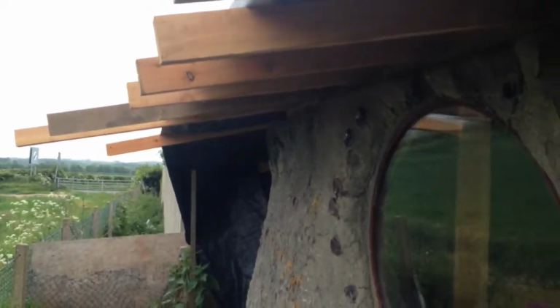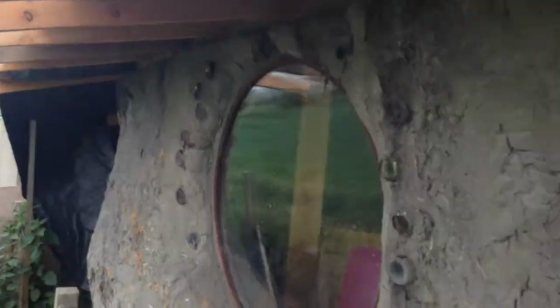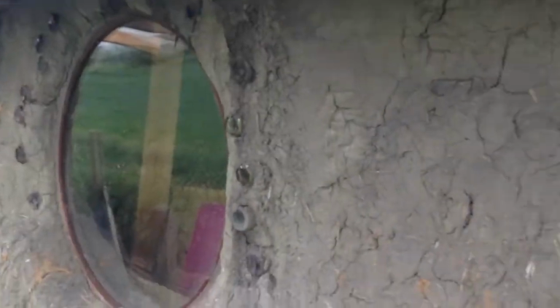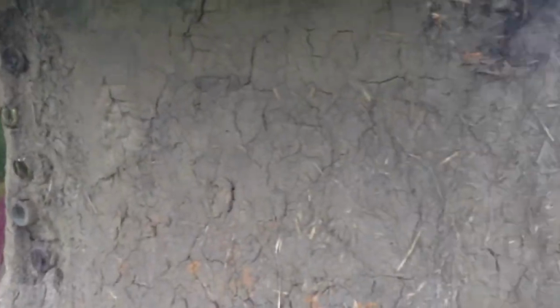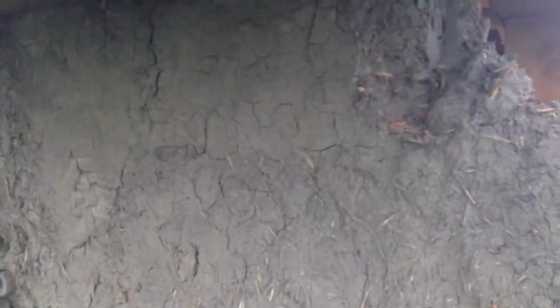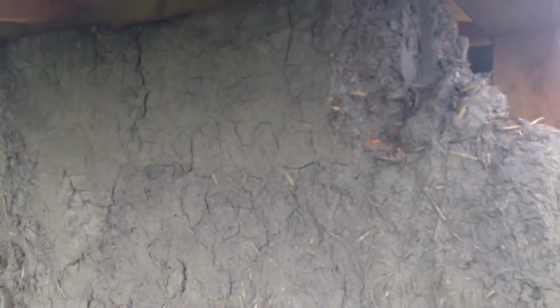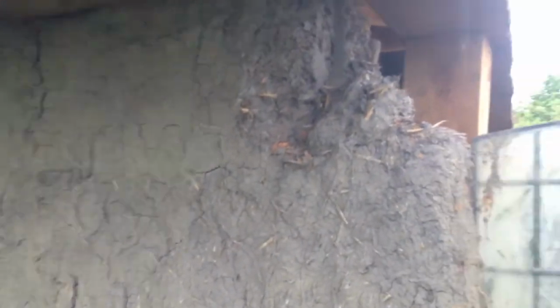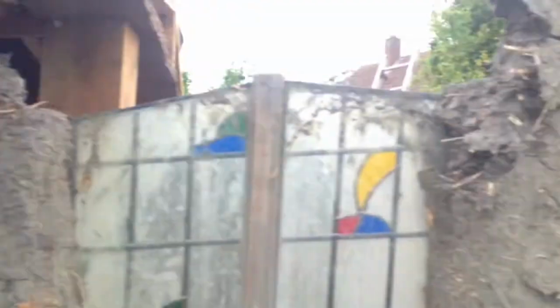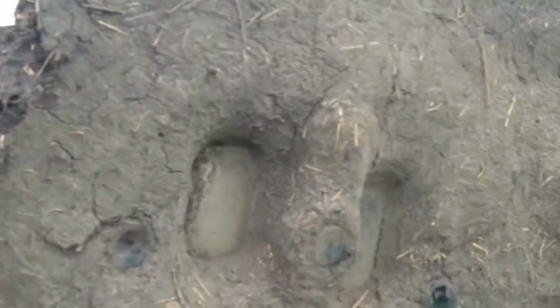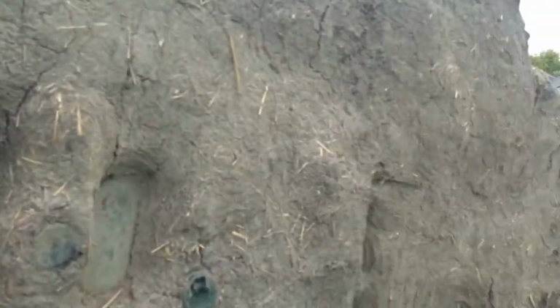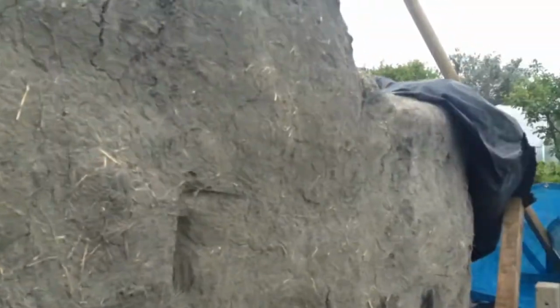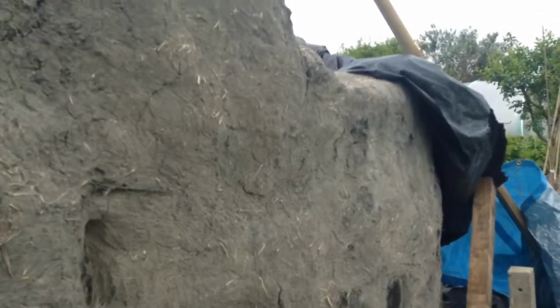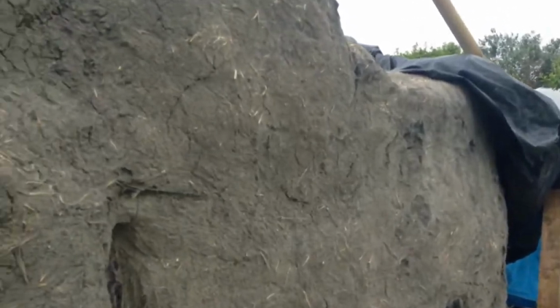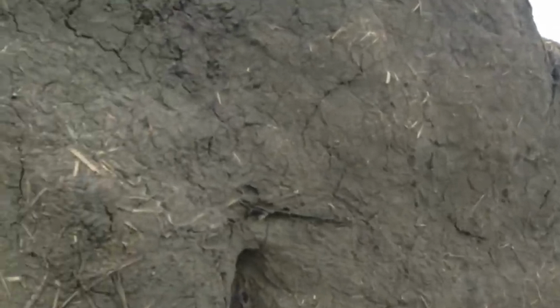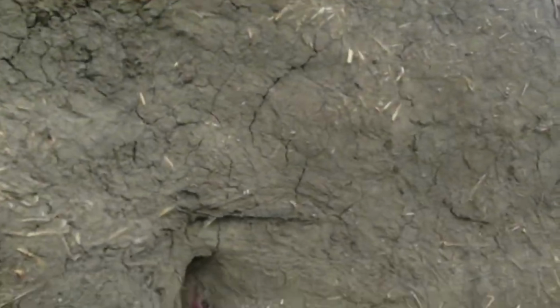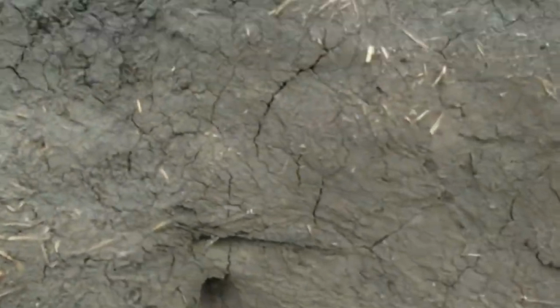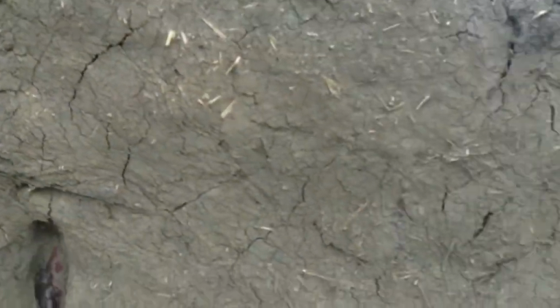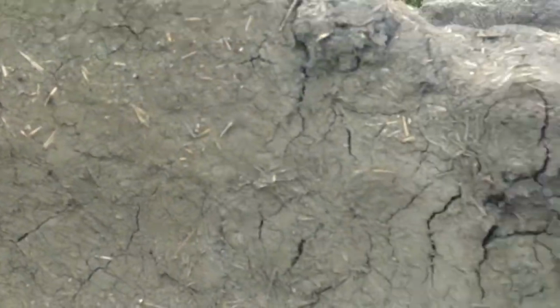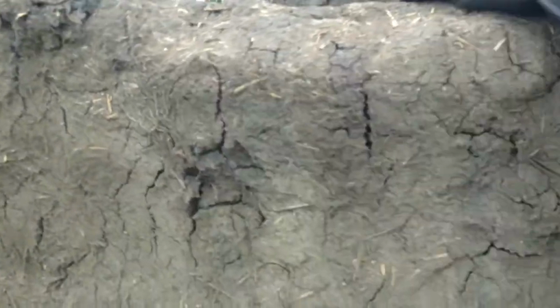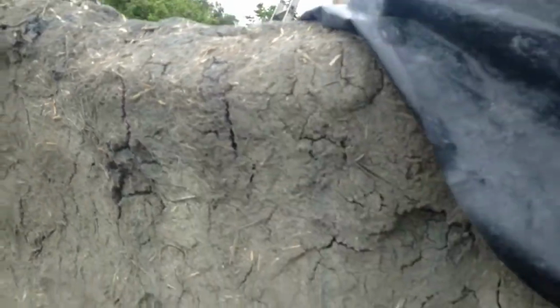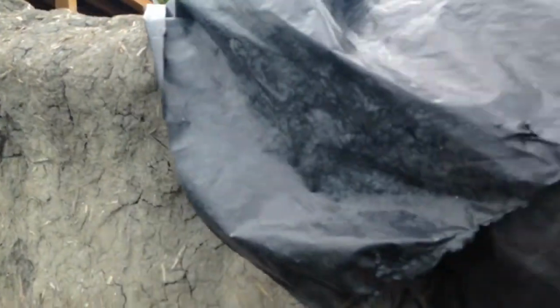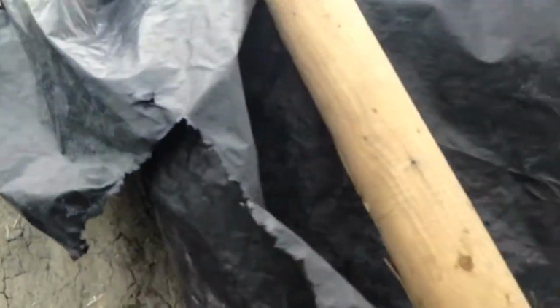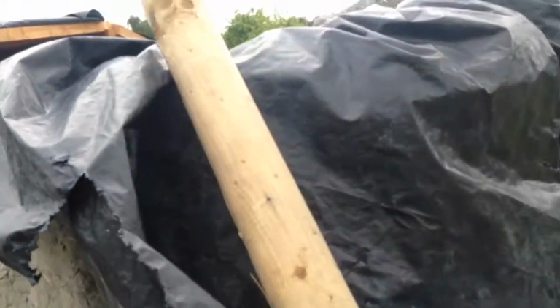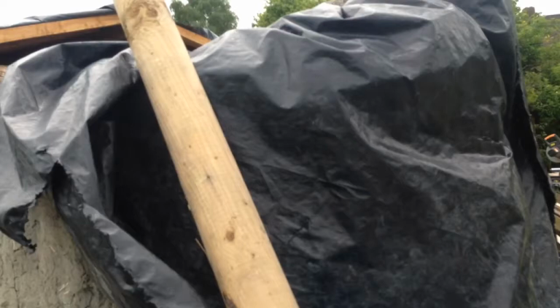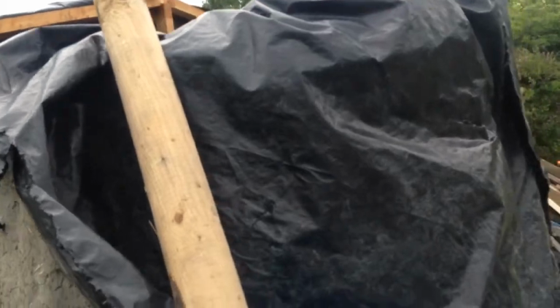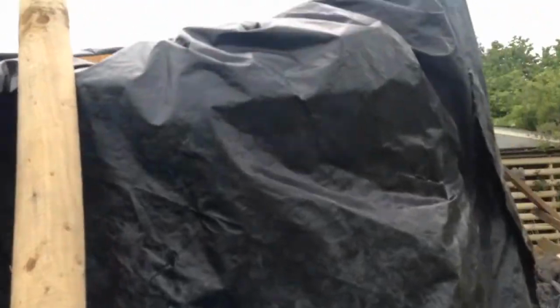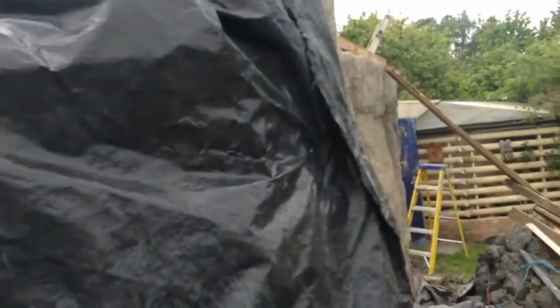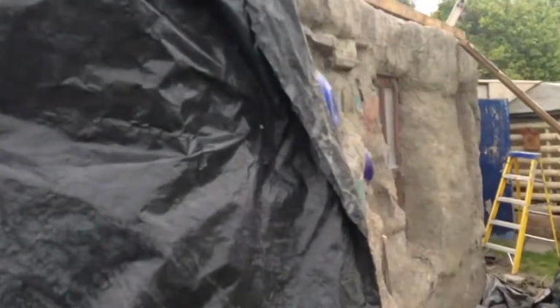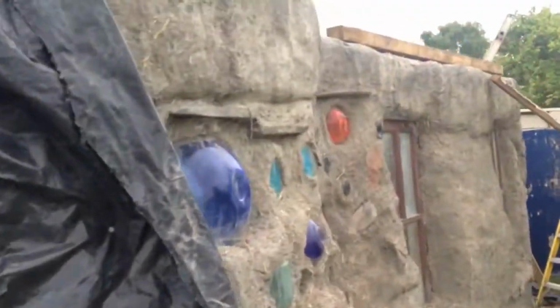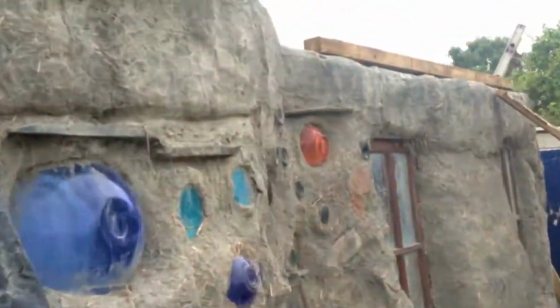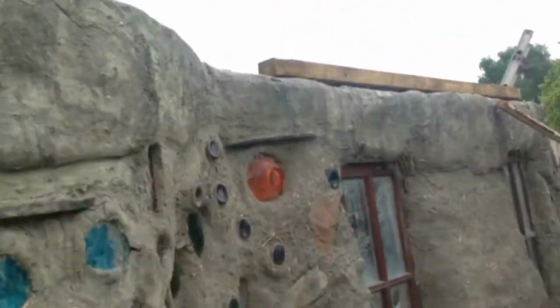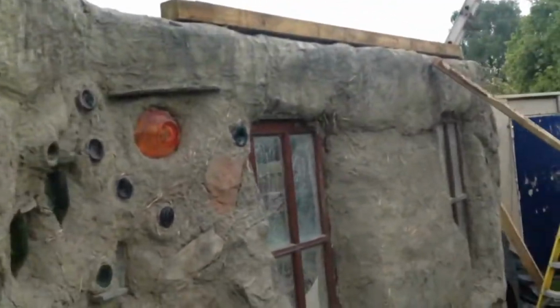It's coming on really well. Just got to get this on and order my wooden shingles. I think we're going to use larch, as most of the wood we've used so far has been larch.